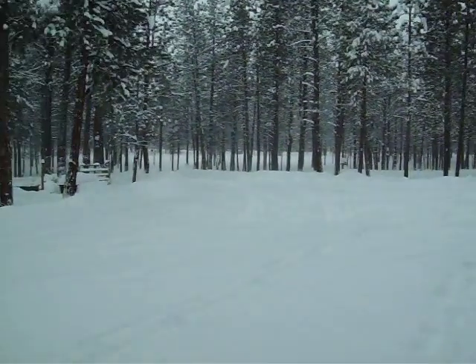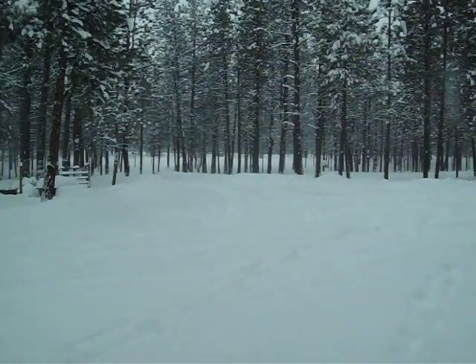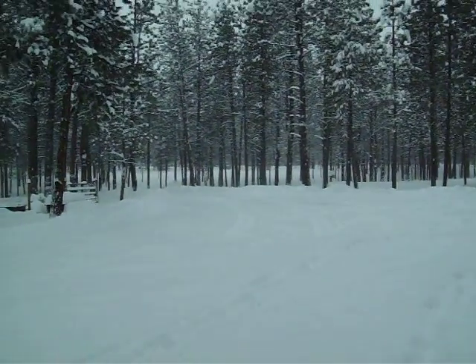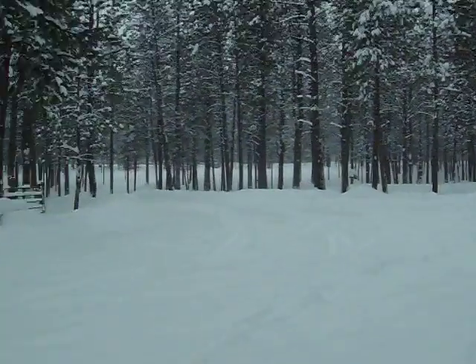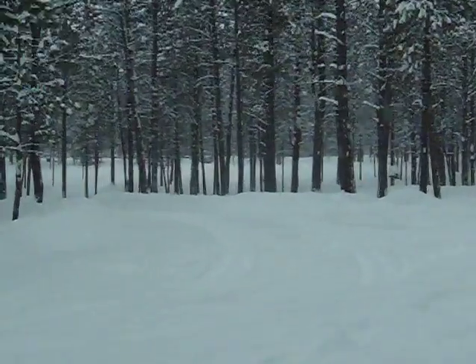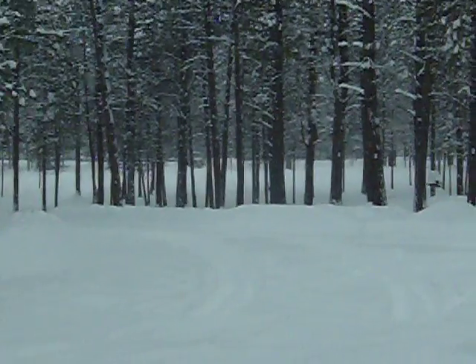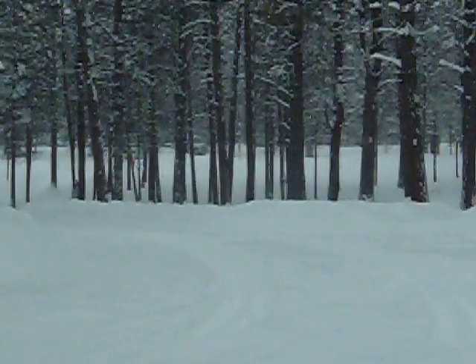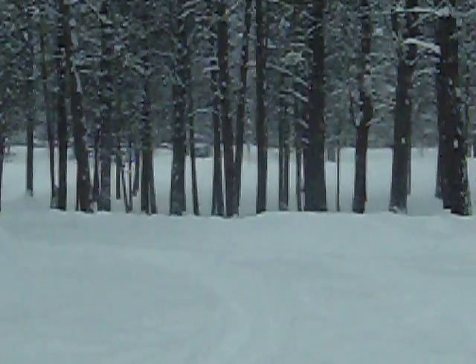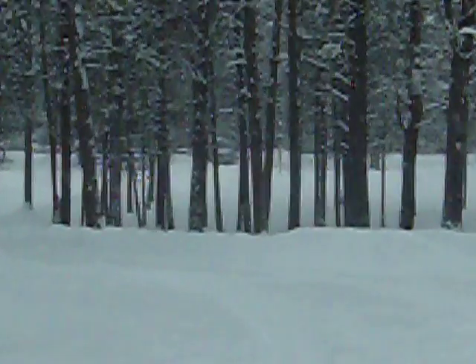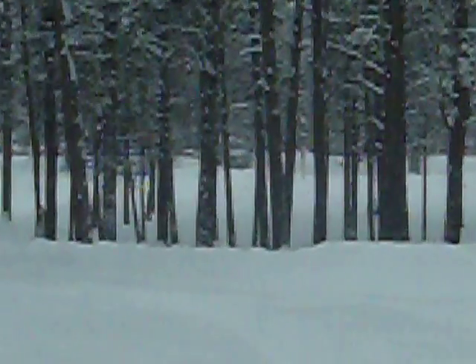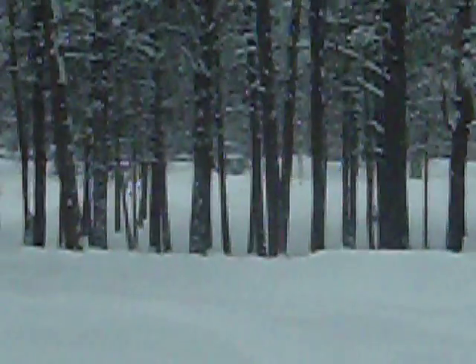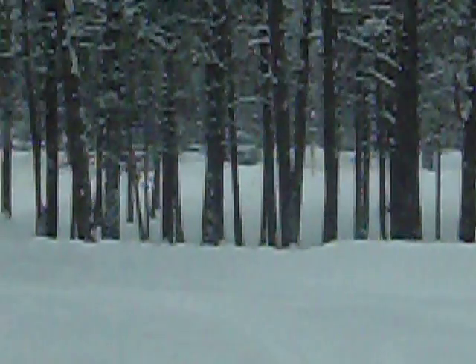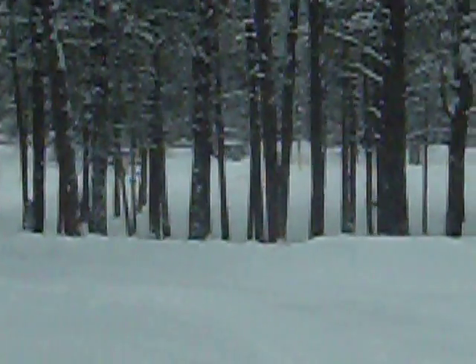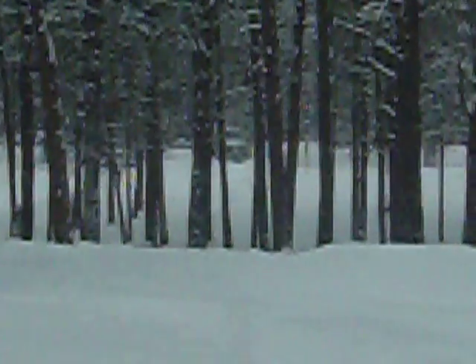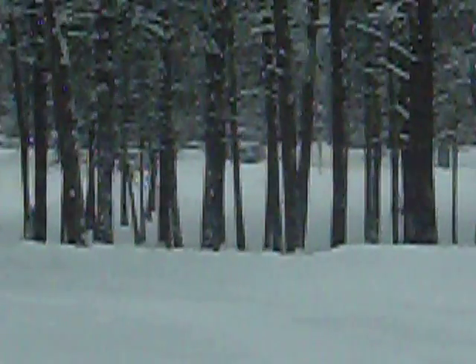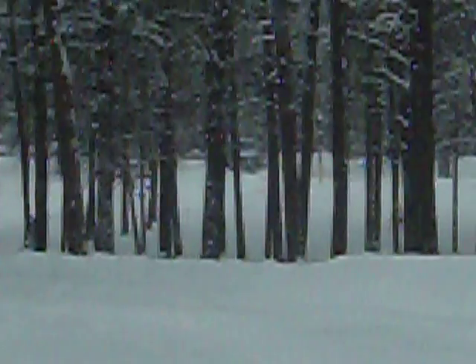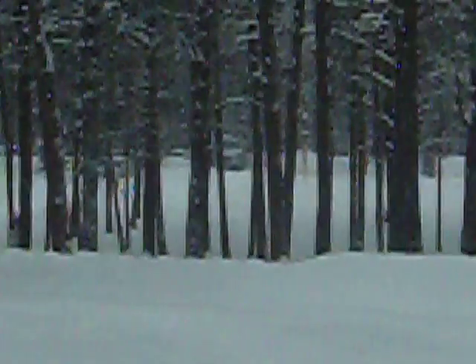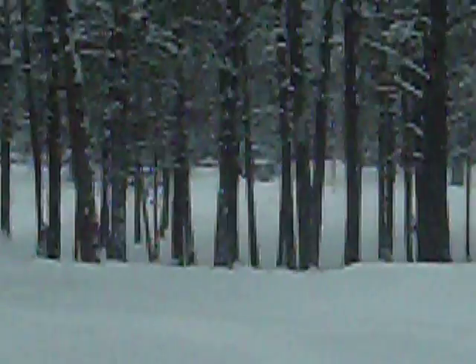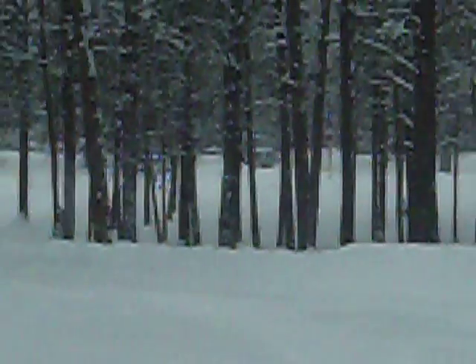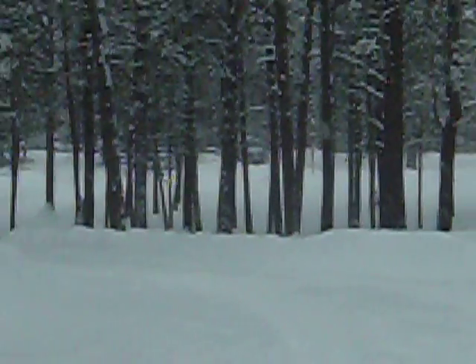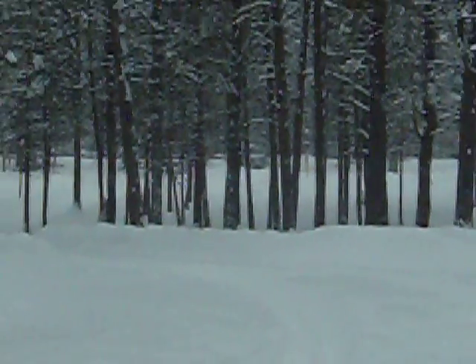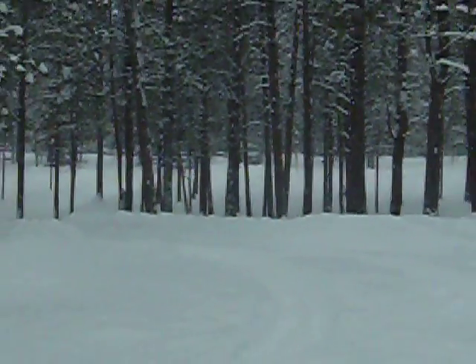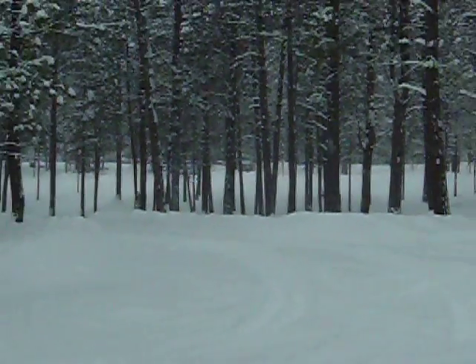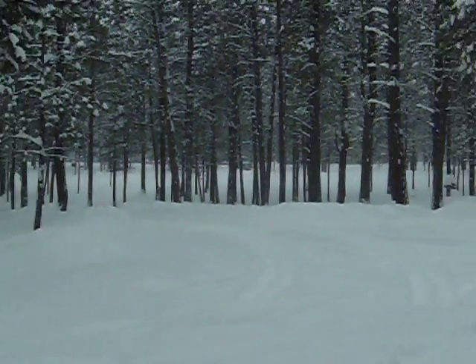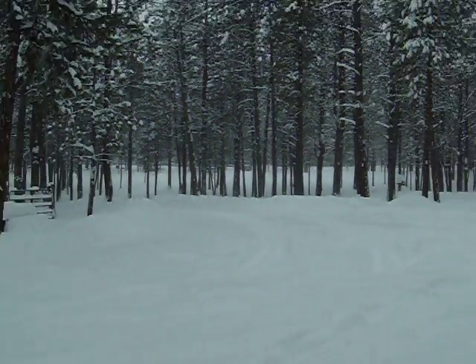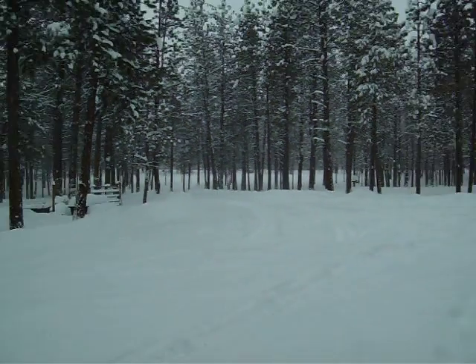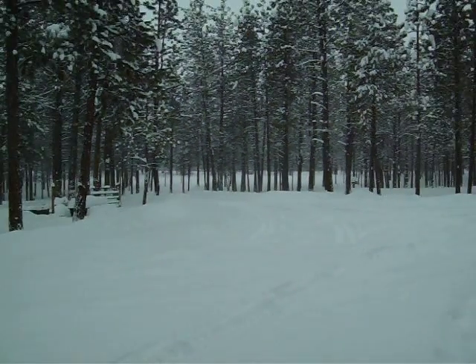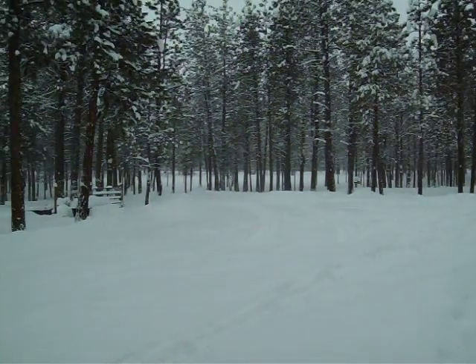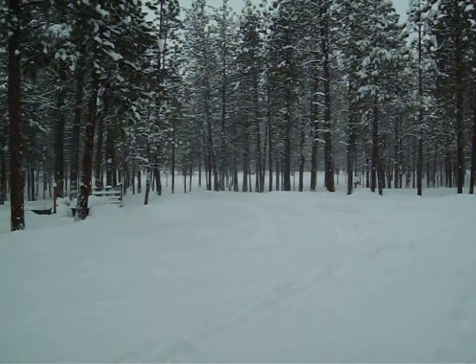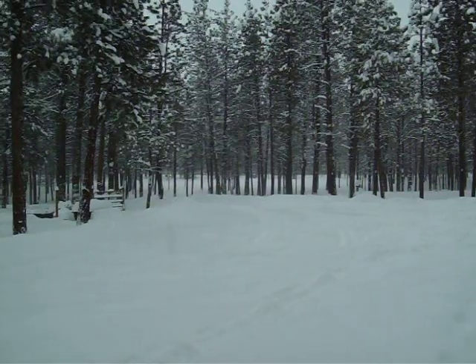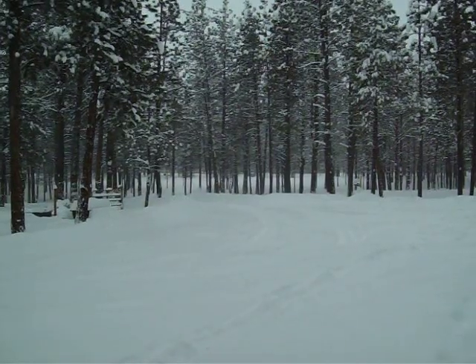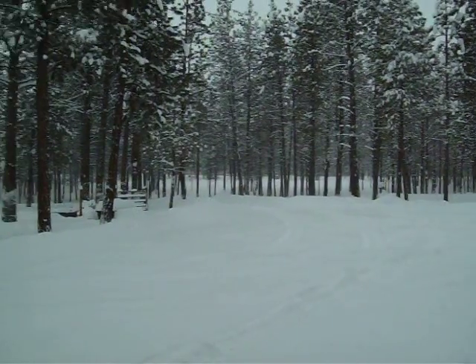You can see down at the end of the driveway, it turned a little too close and it's coming in — the Cummins got stuck. I'm going to get the Bronco going, warmed up, and pull it out.